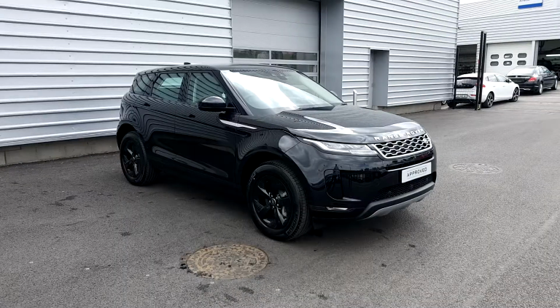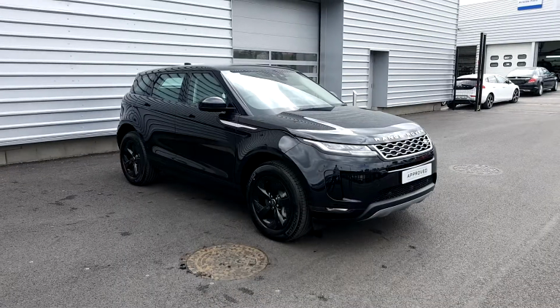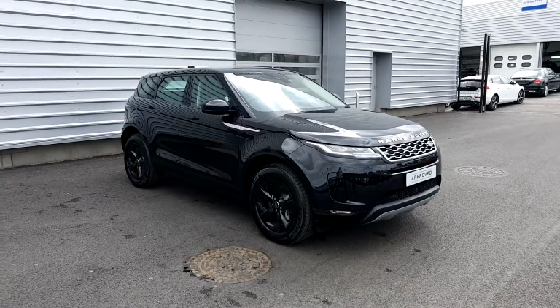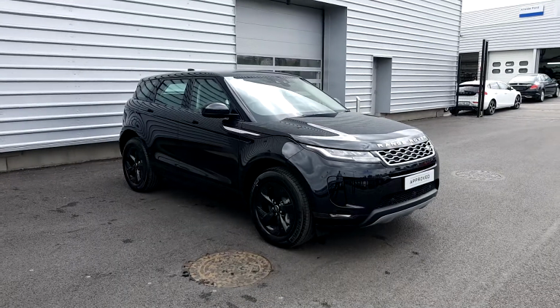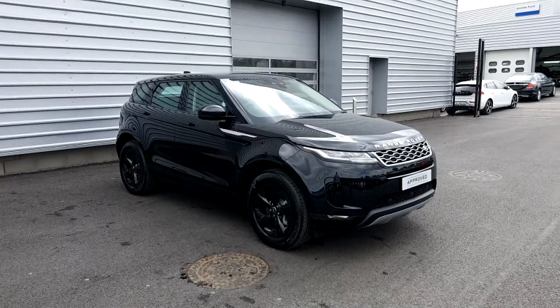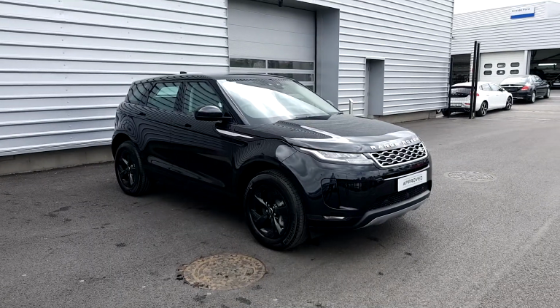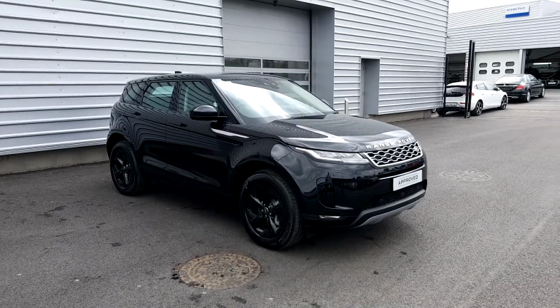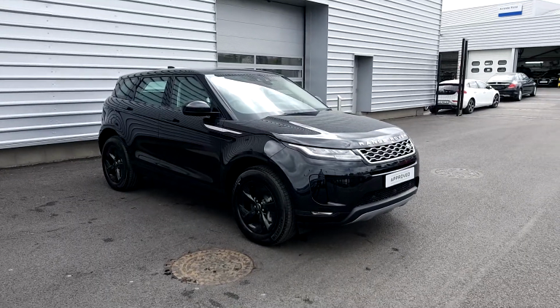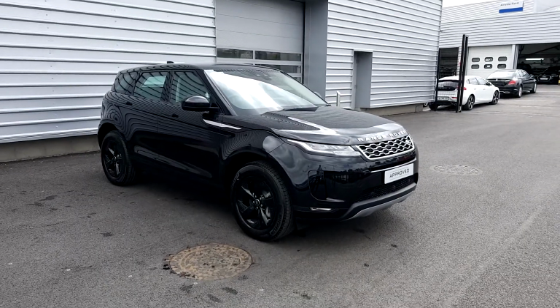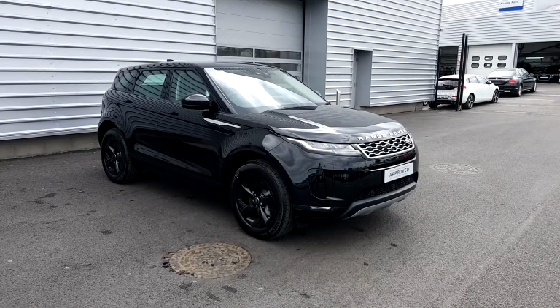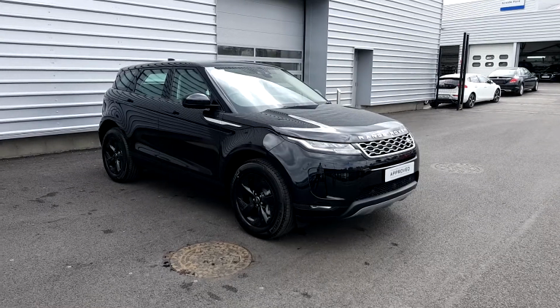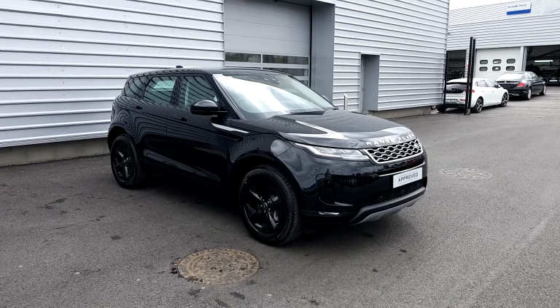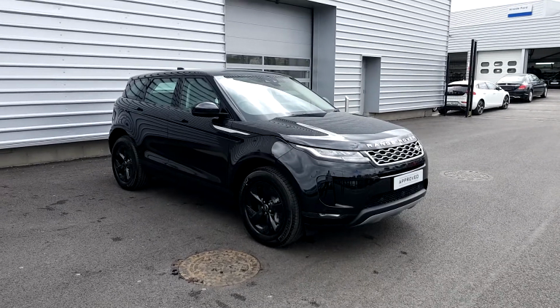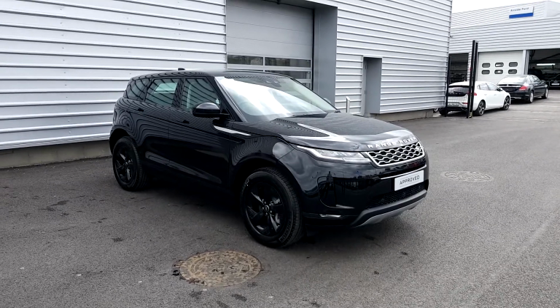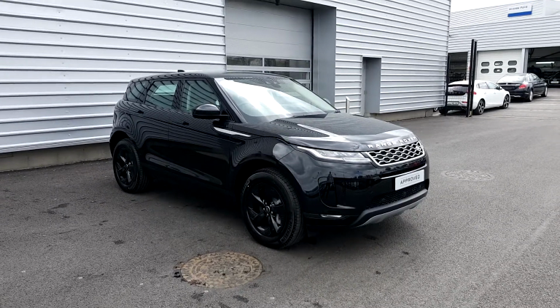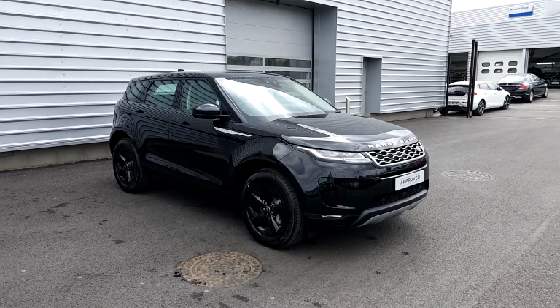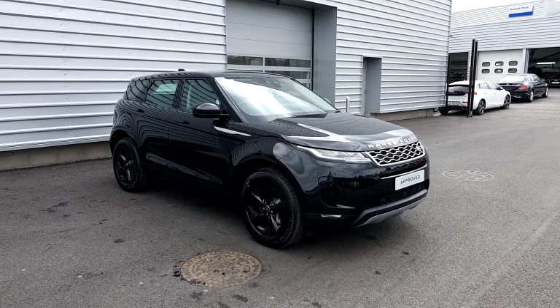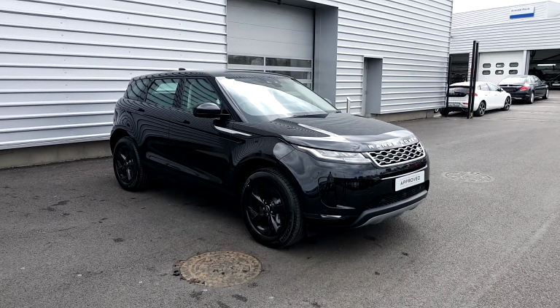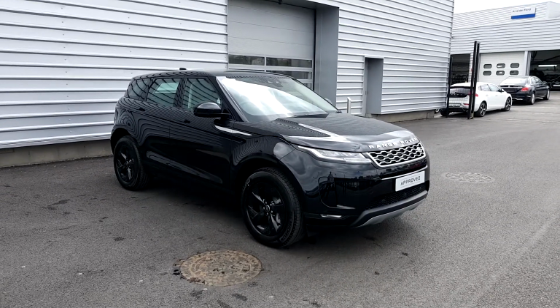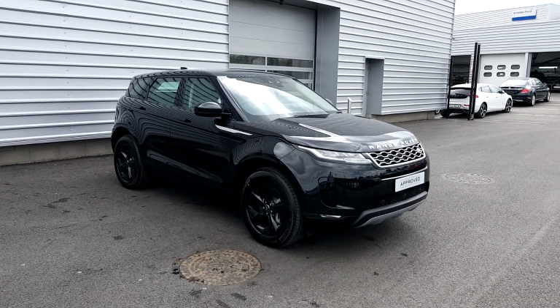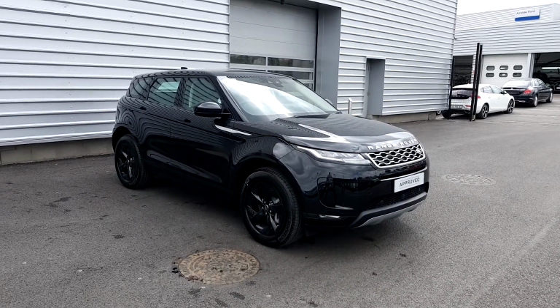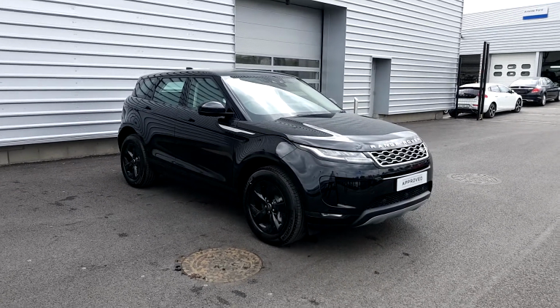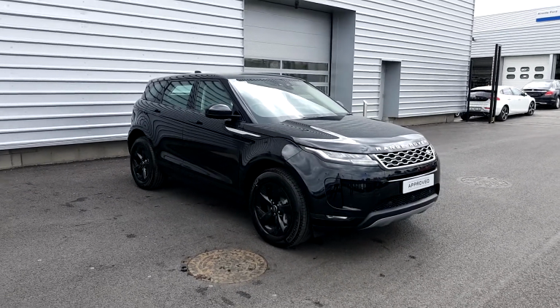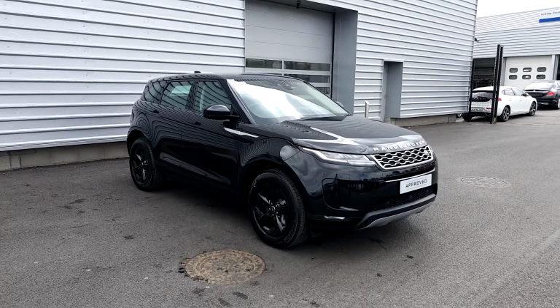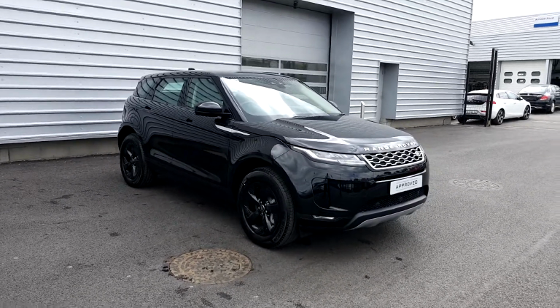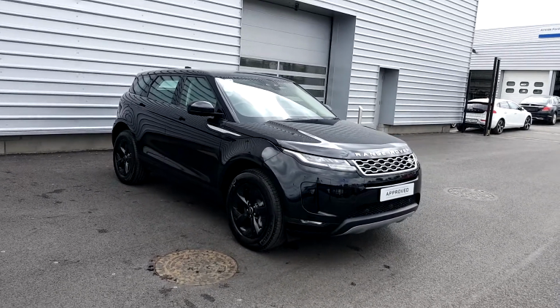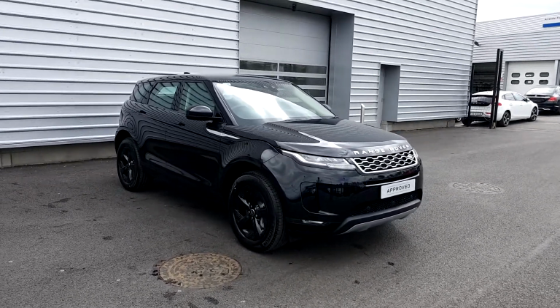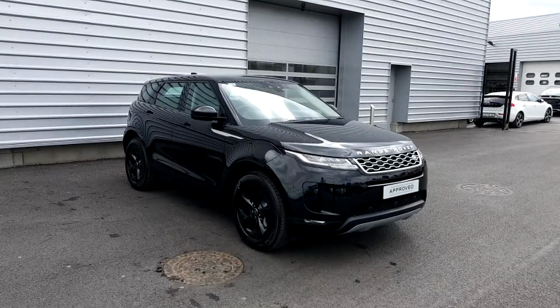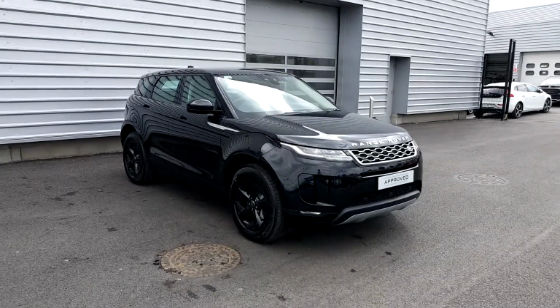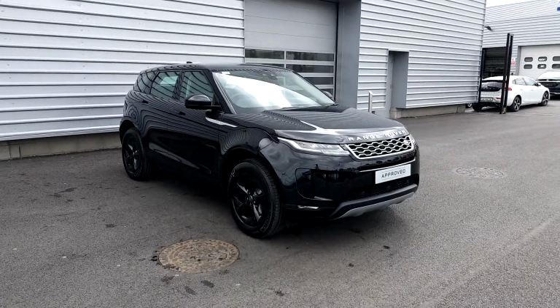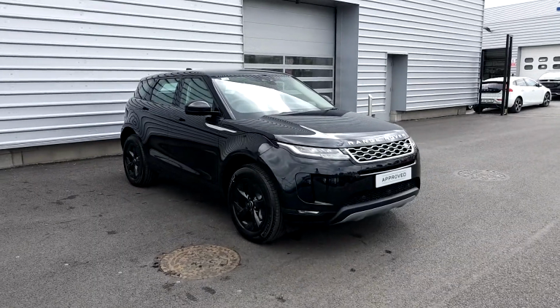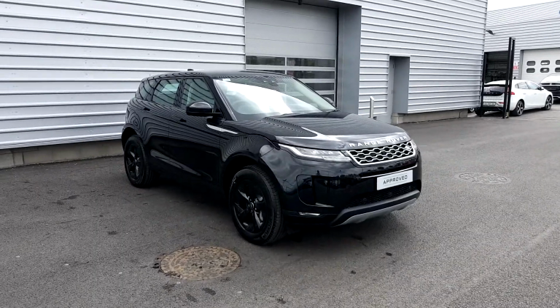For information regarding this vehicle or to arrange a test drive, please give us a call on 018701440. I'll be happy to look after you. Thank you.